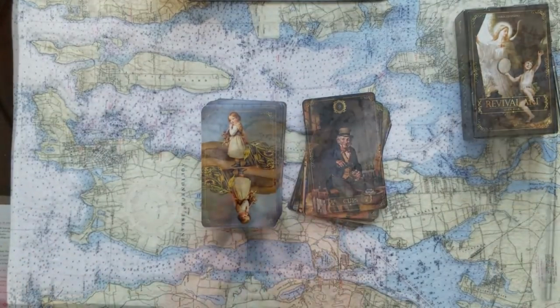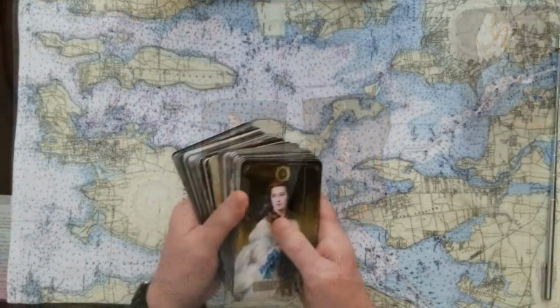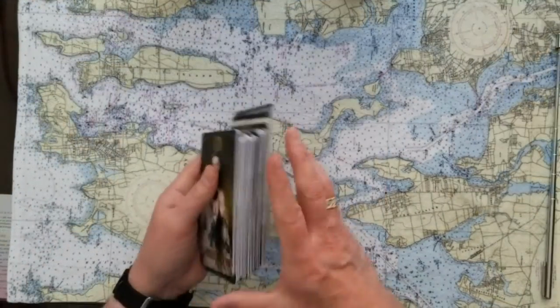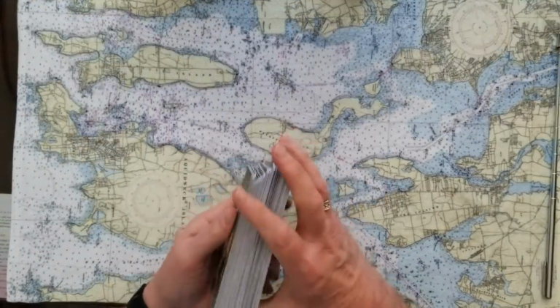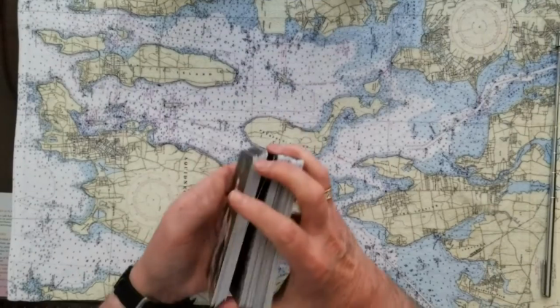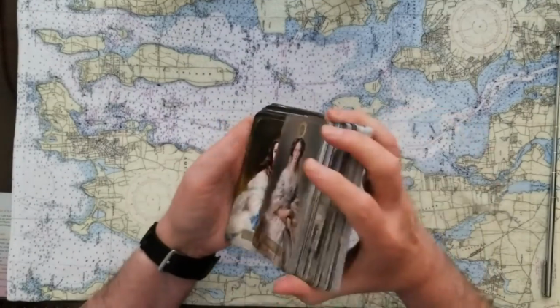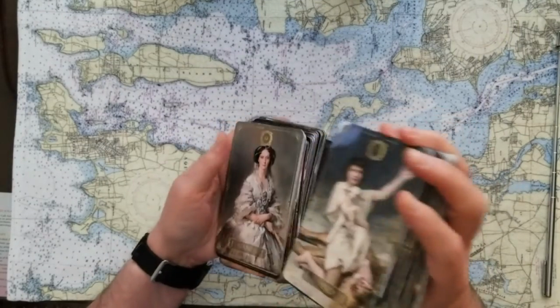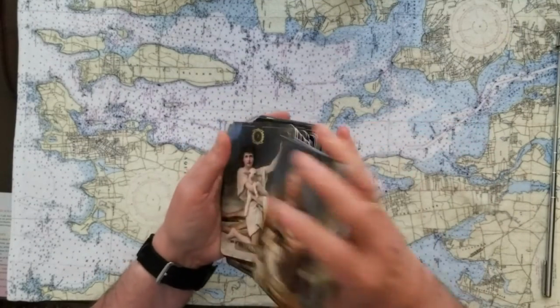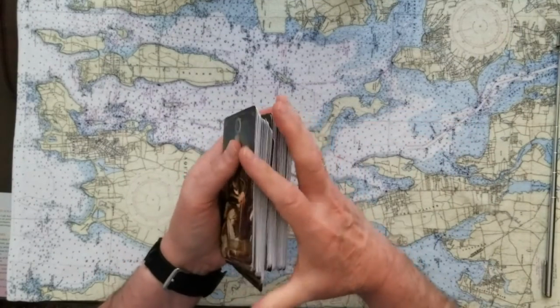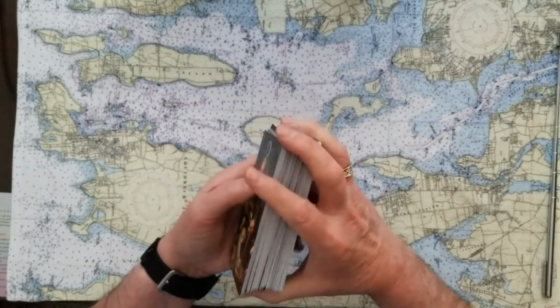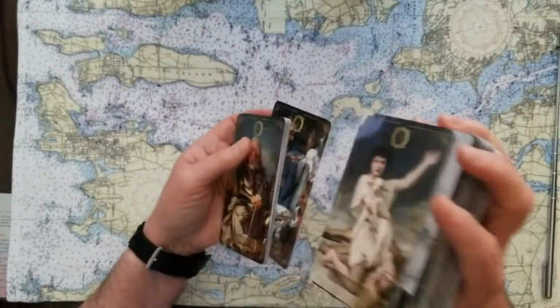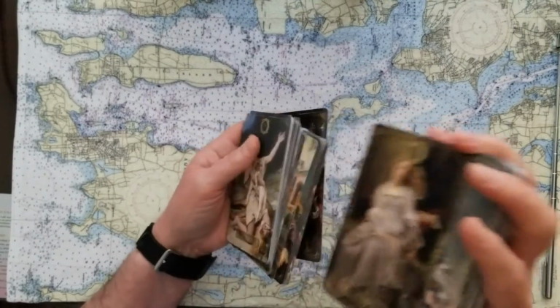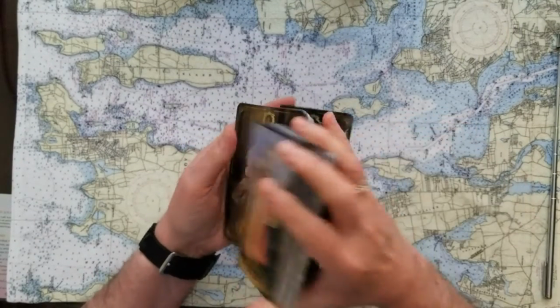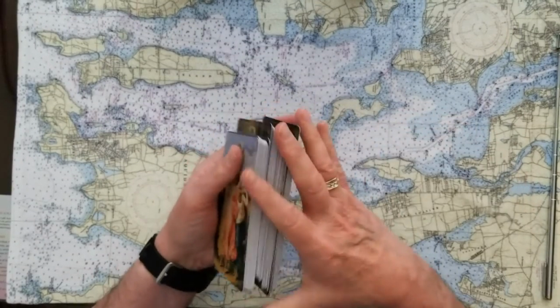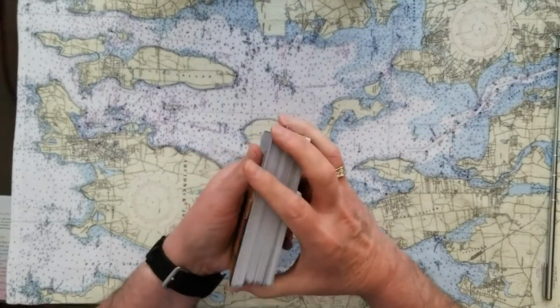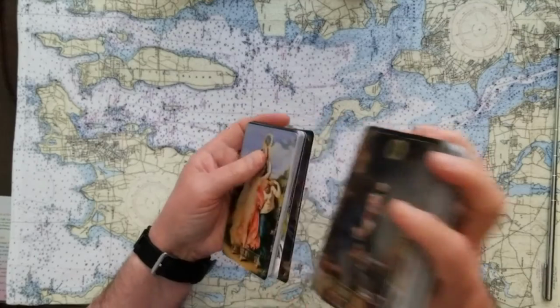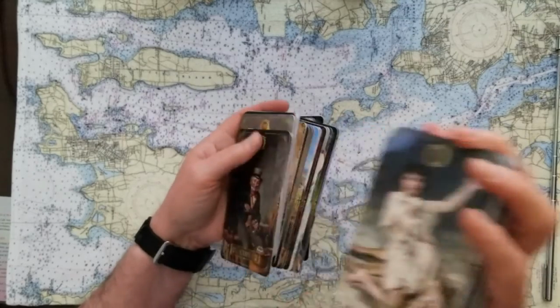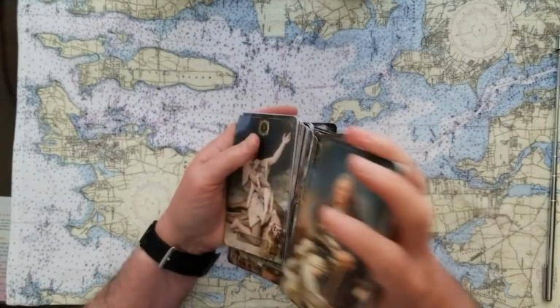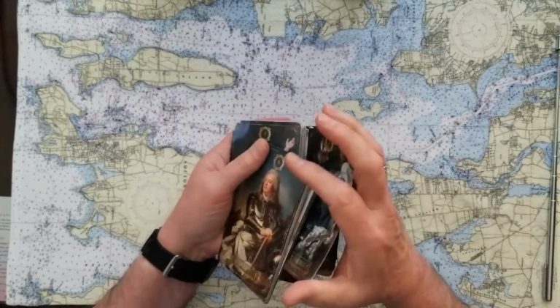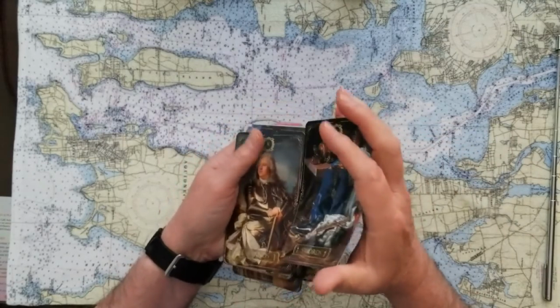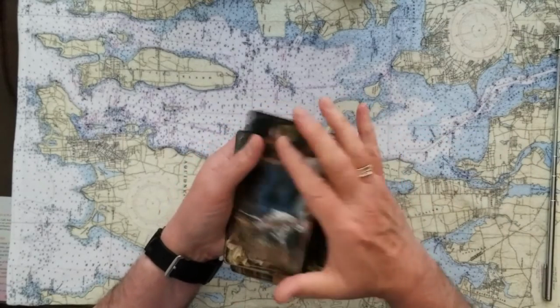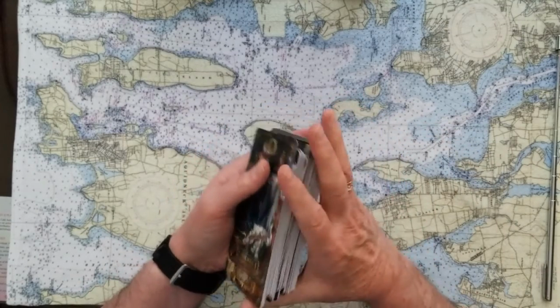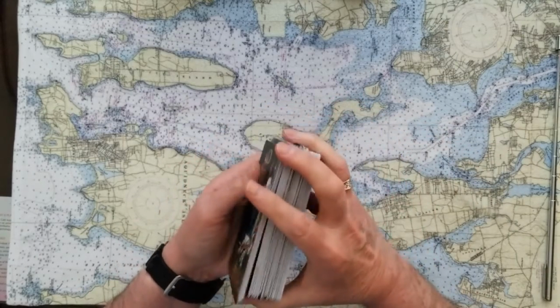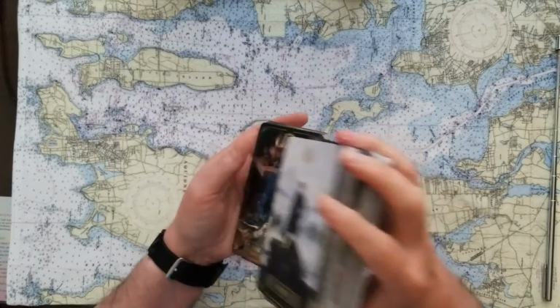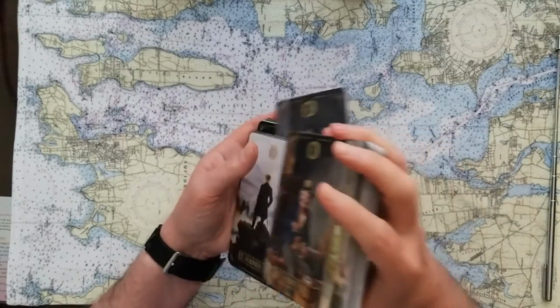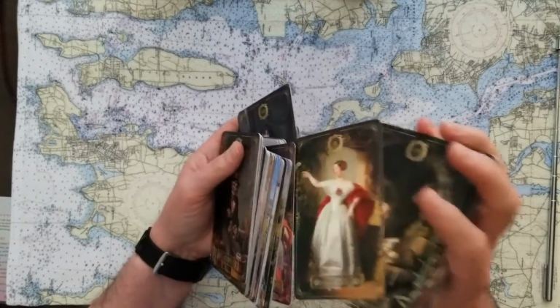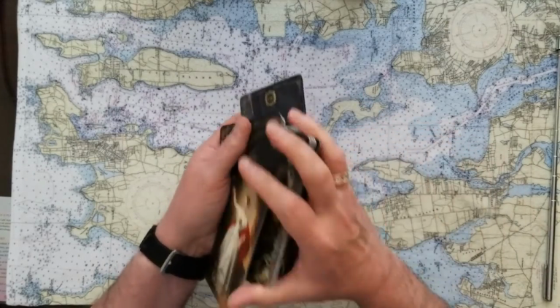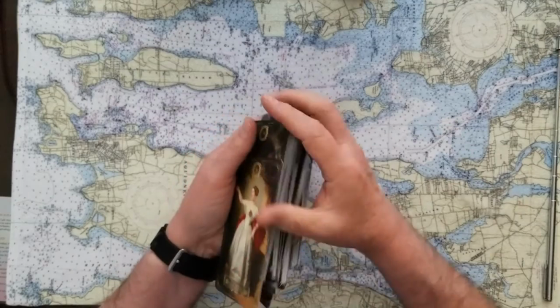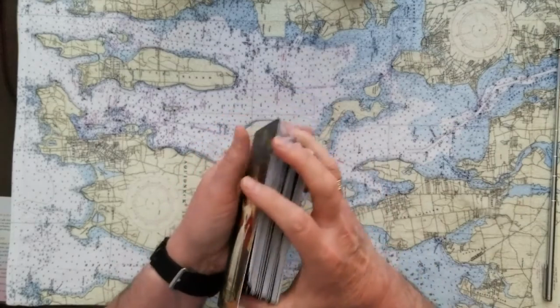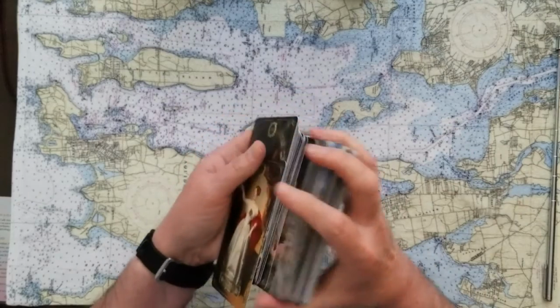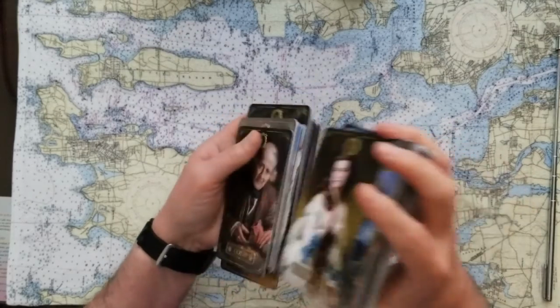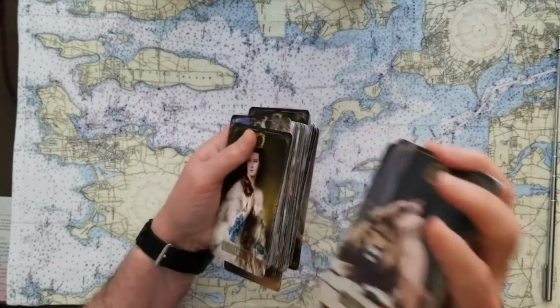Okay, so this is going to be a four-card, you-pick reading. Yes or no answers. That's the oracle part, and then we'll do the dyadic cross at the end.